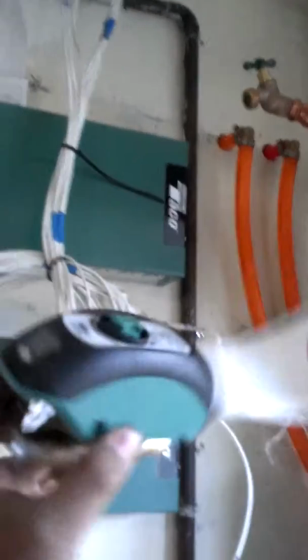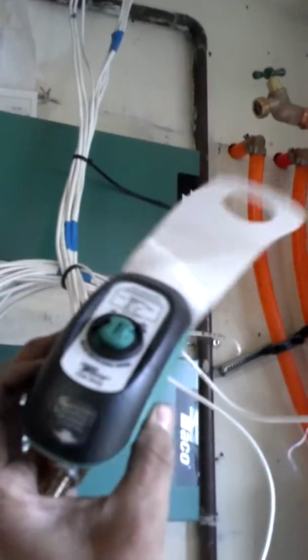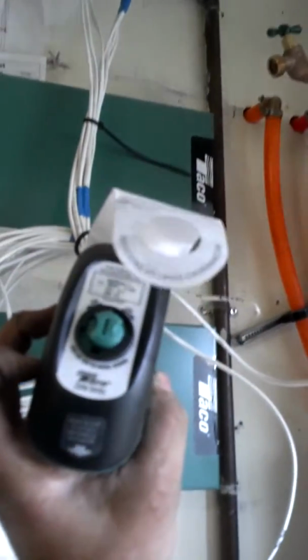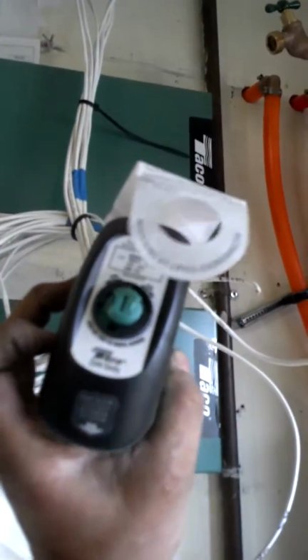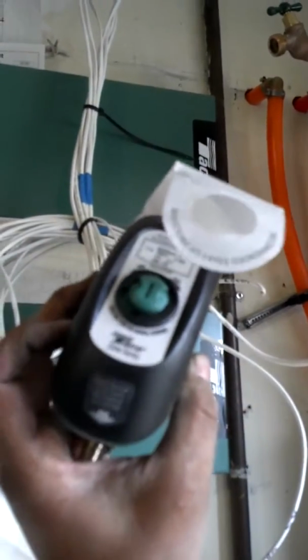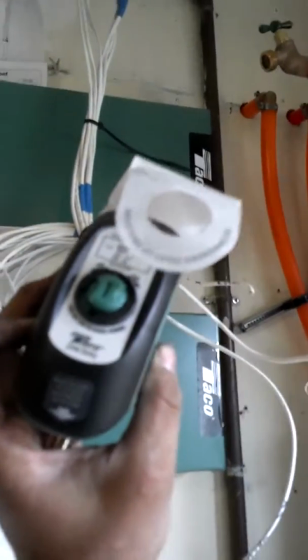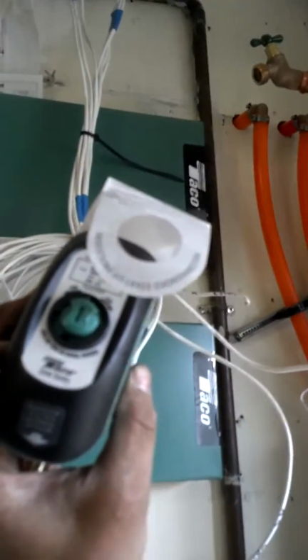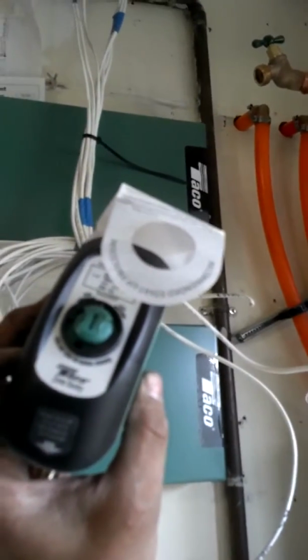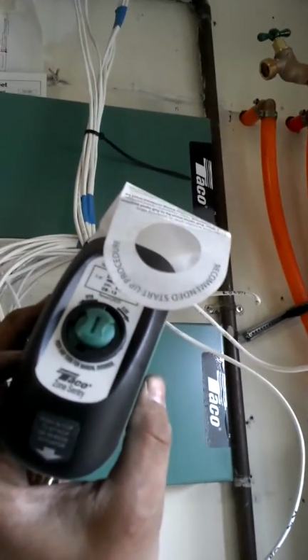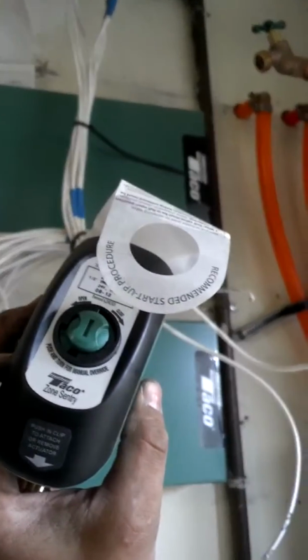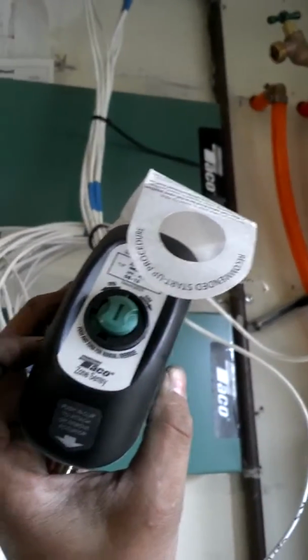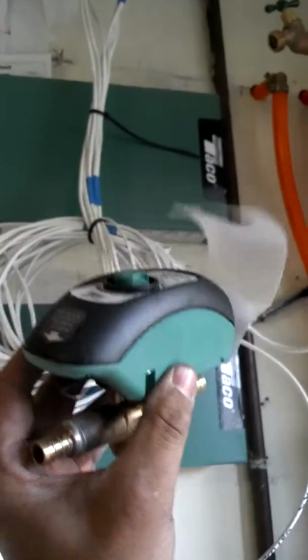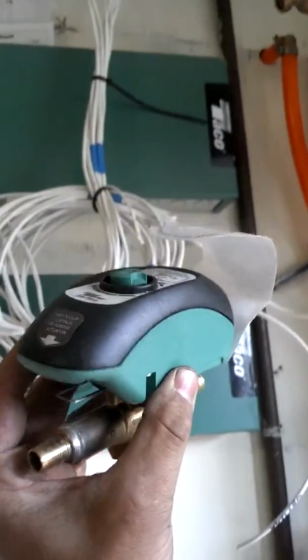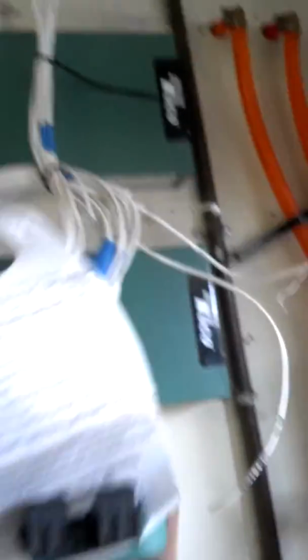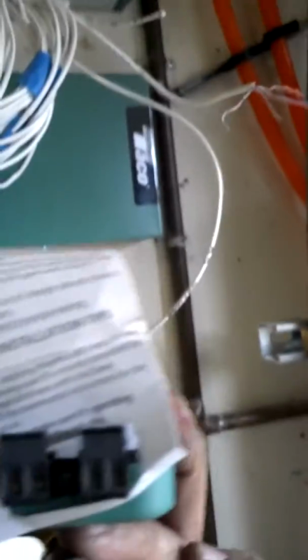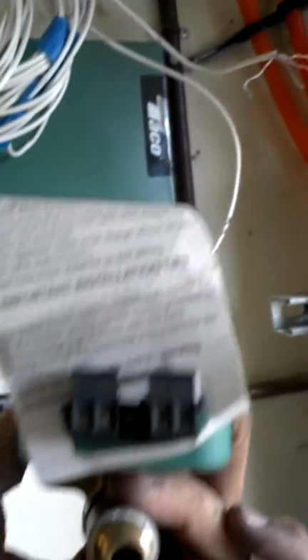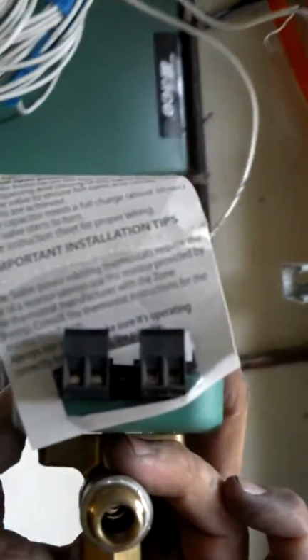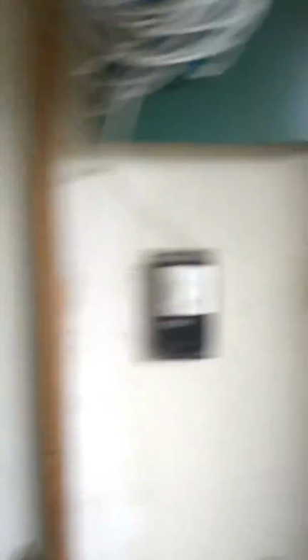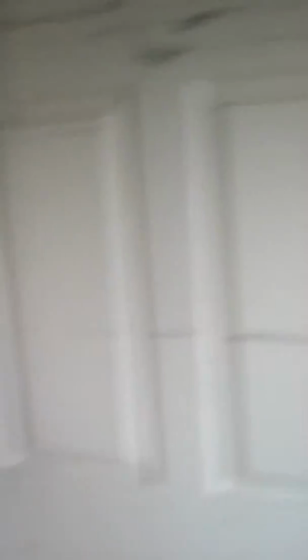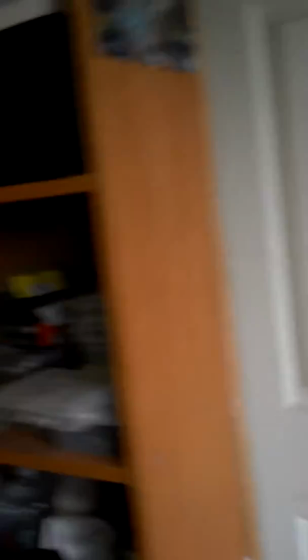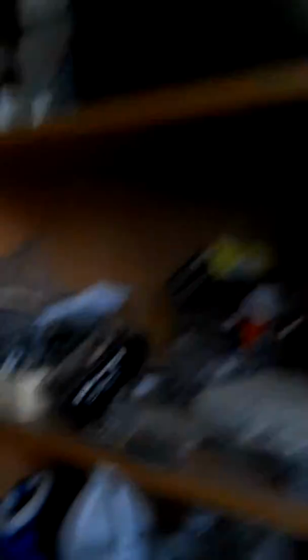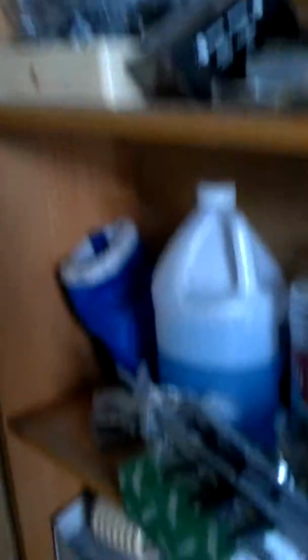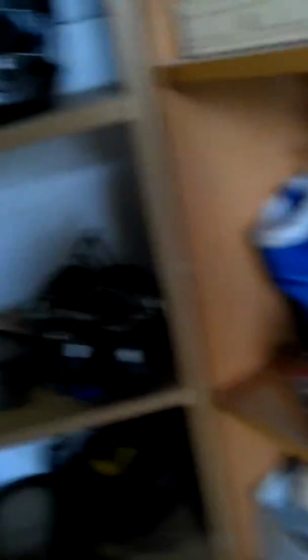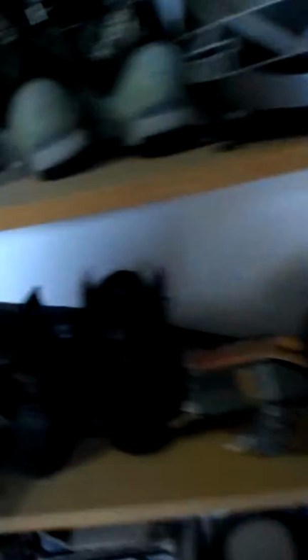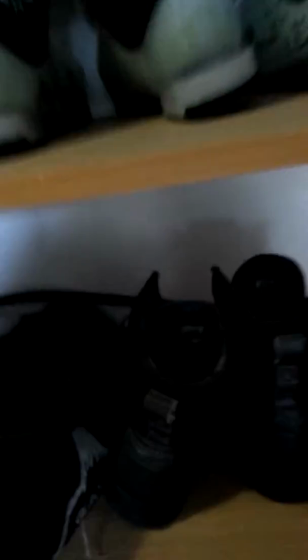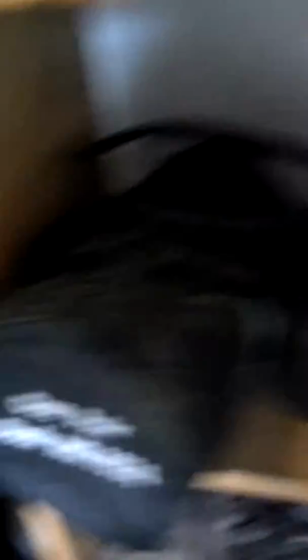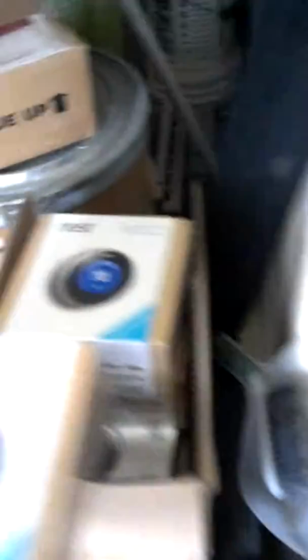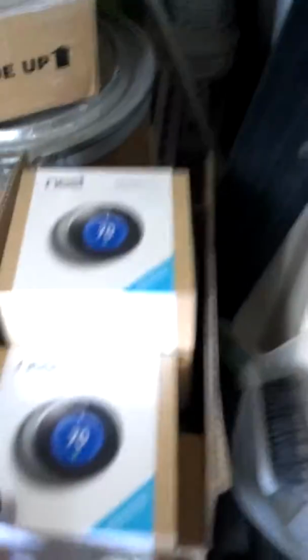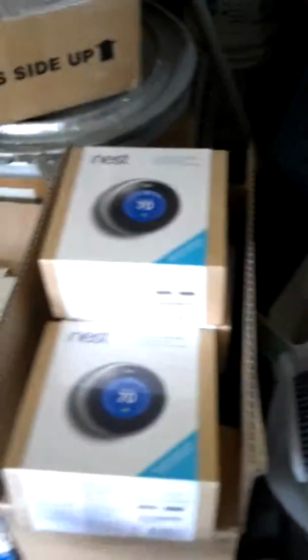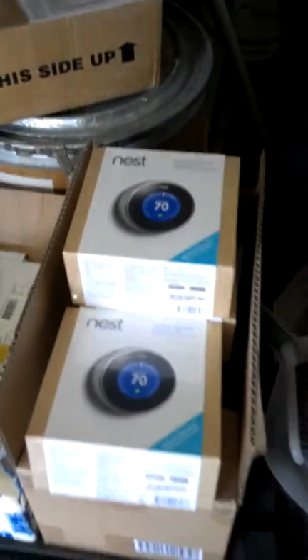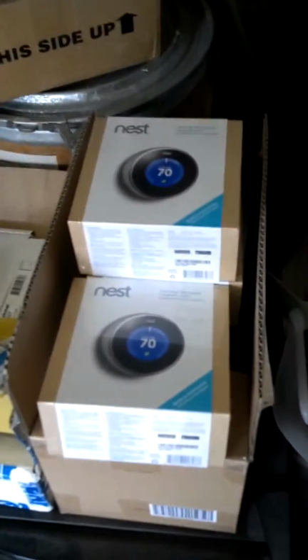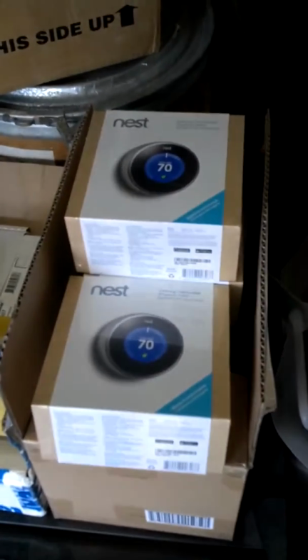We're also using some of these Taco Zone Sentry 24 volt with end switch. And we're going to tie the whole house into a Nest.